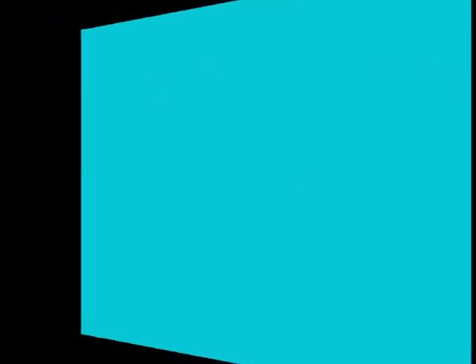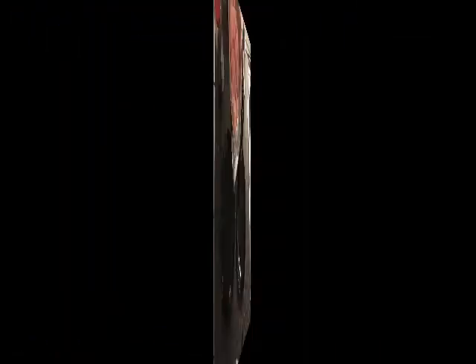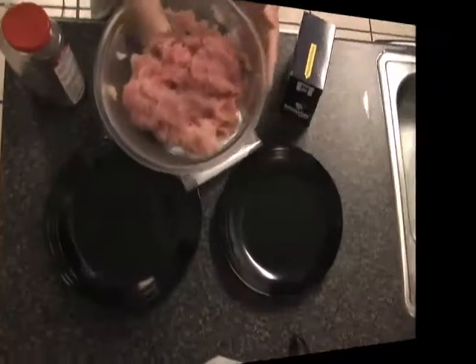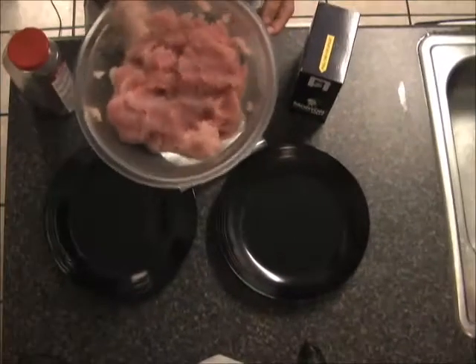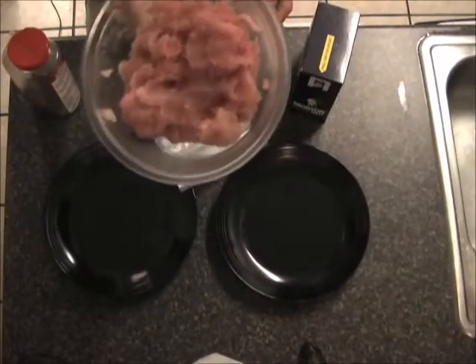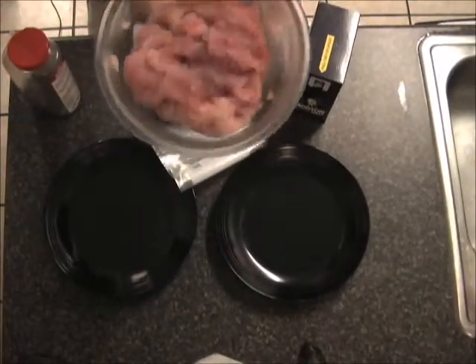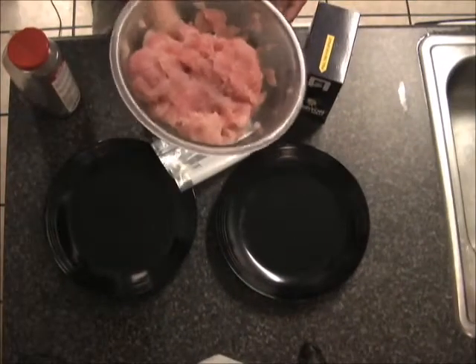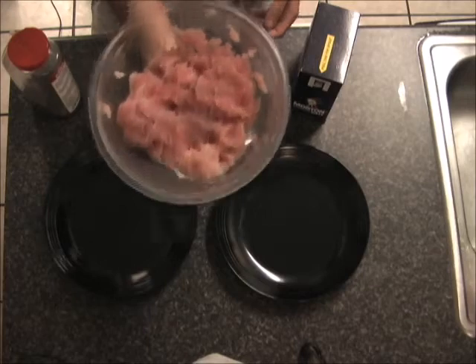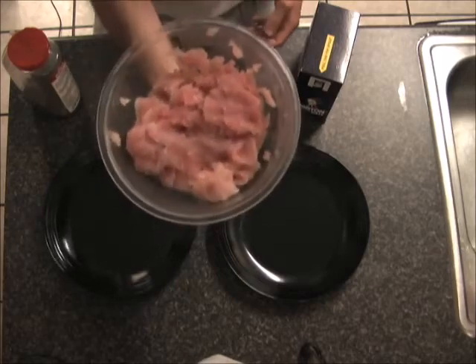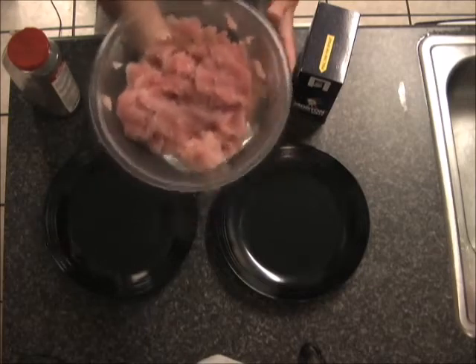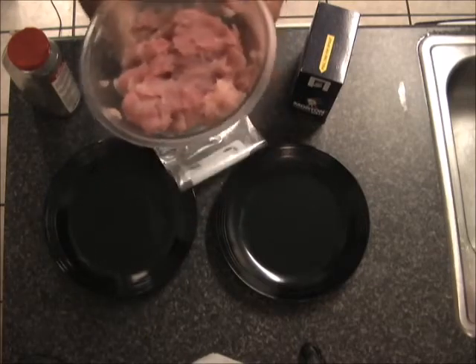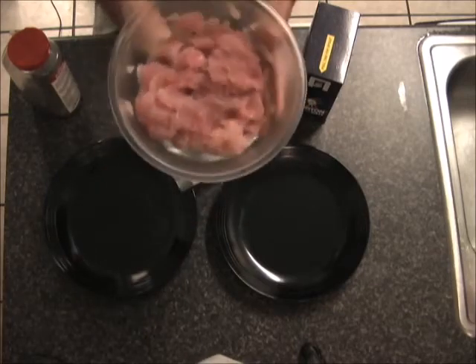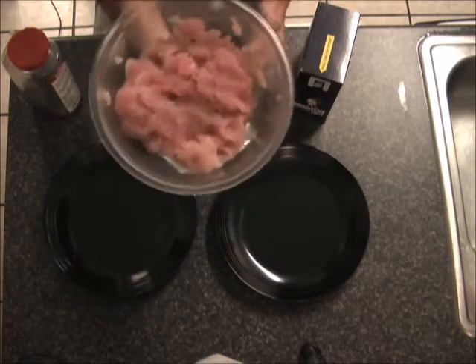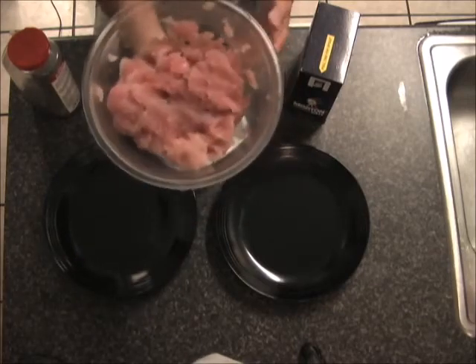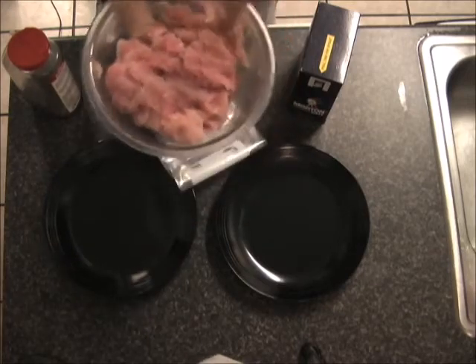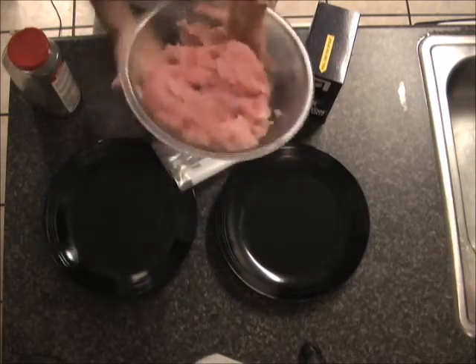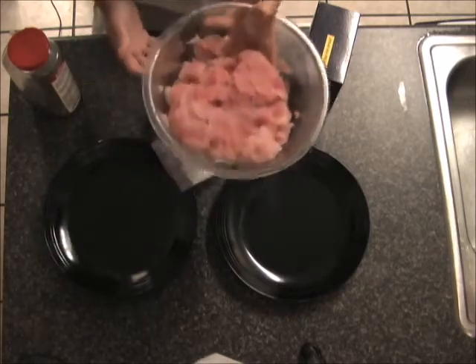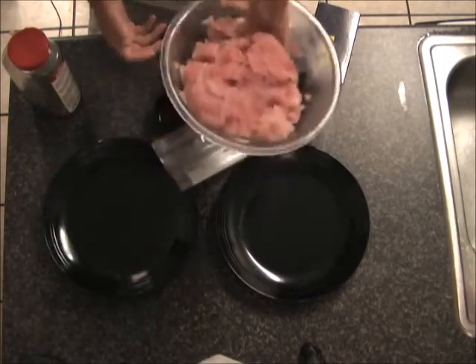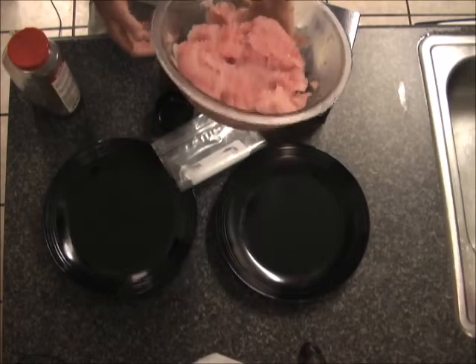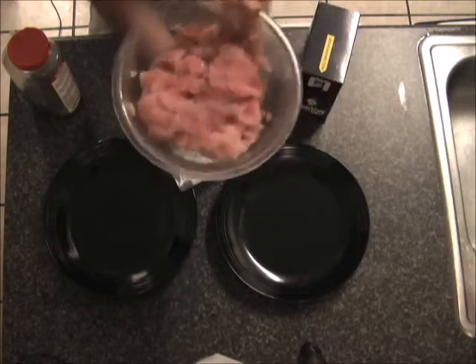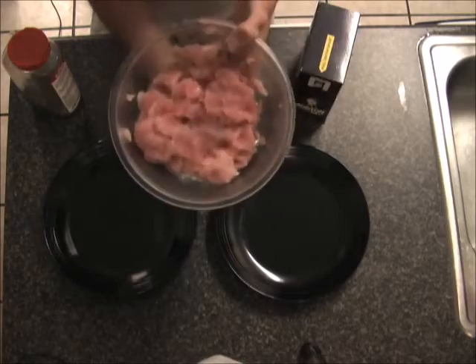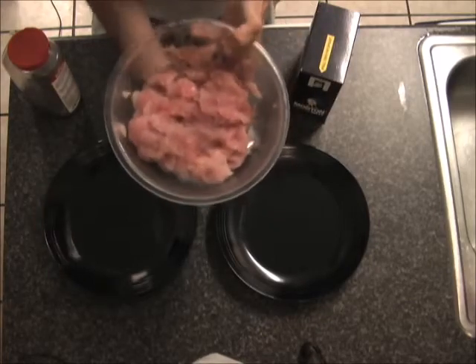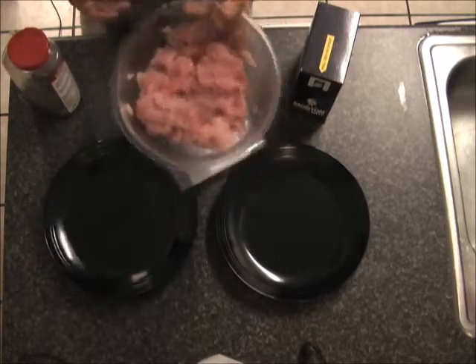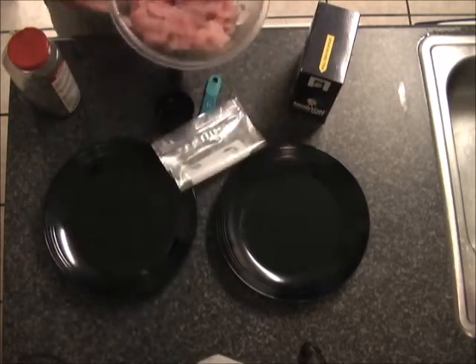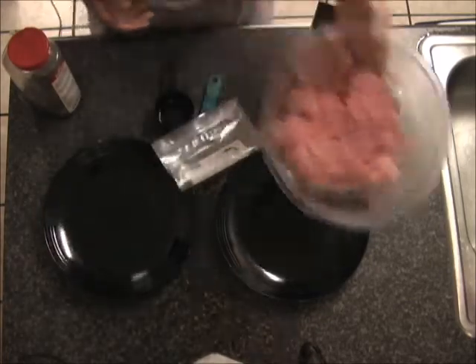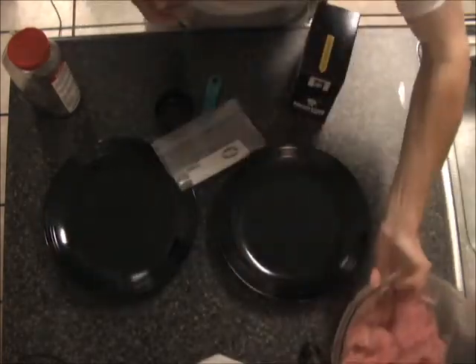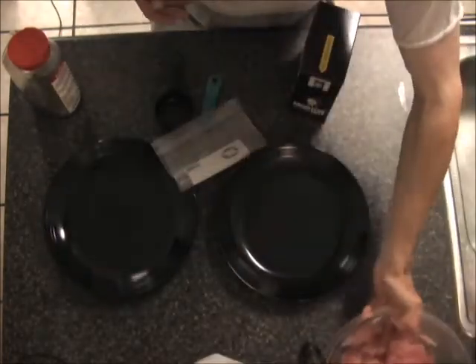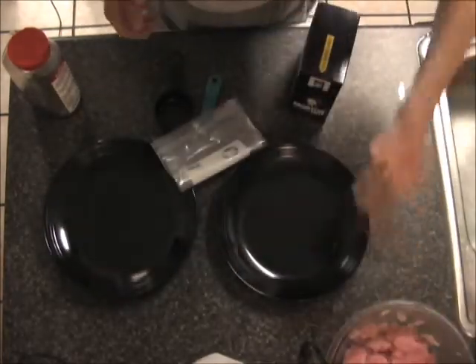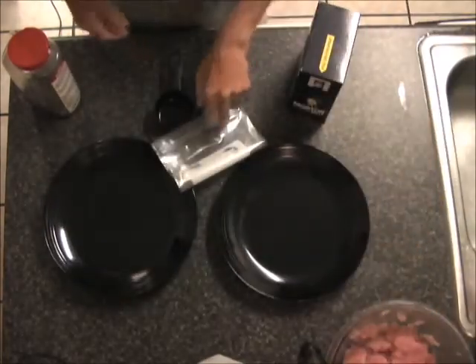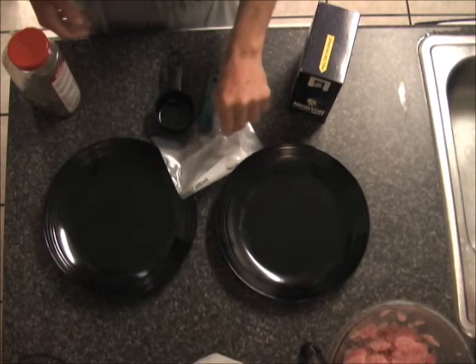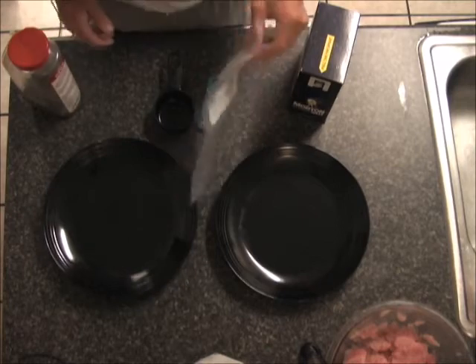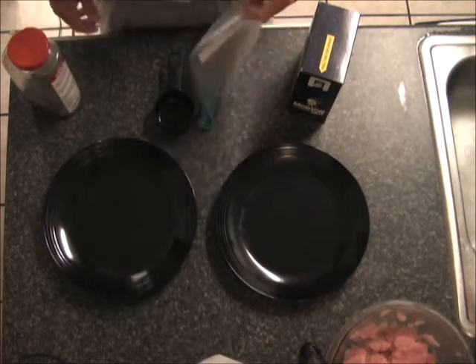As you can see, it's about half or more of this nice big Pyrex bowl — that's a lot of meat. It's definitely more than my family can eat in one night. So set that aside, and here's what you'll need to make the breading.